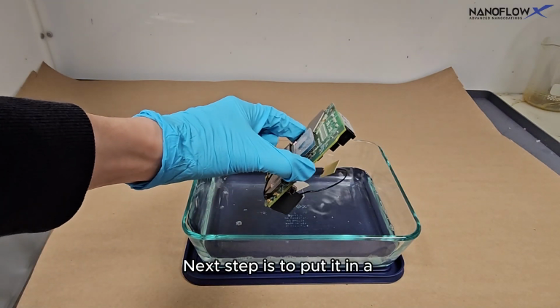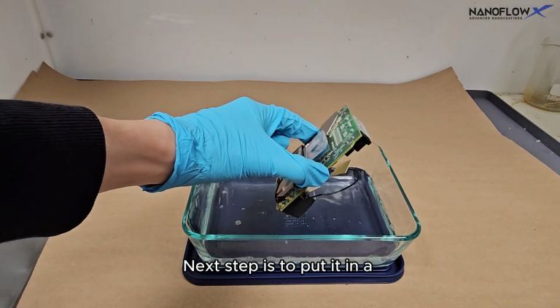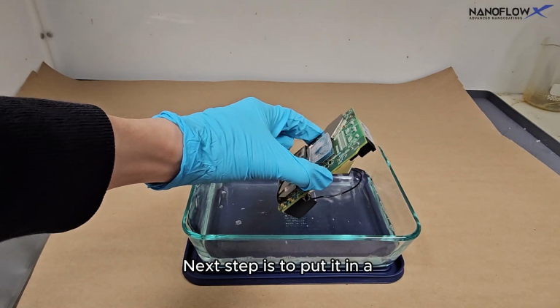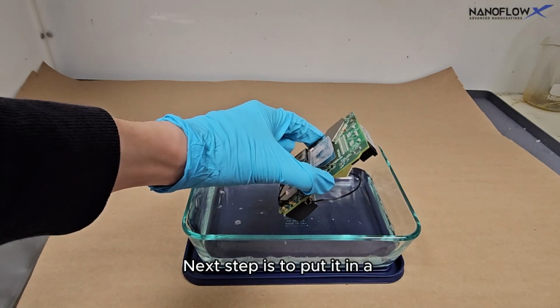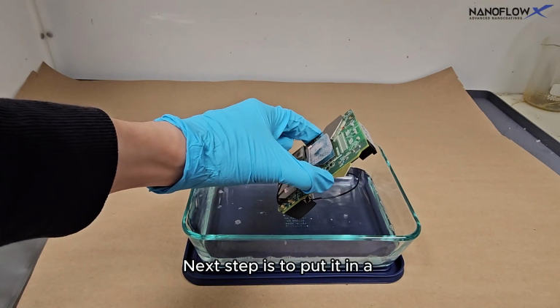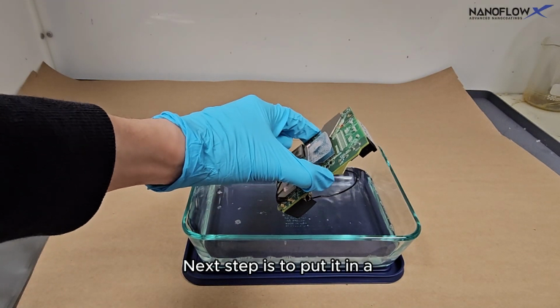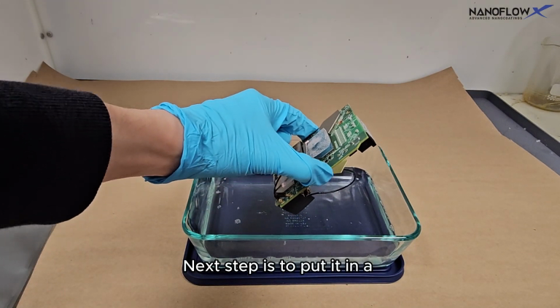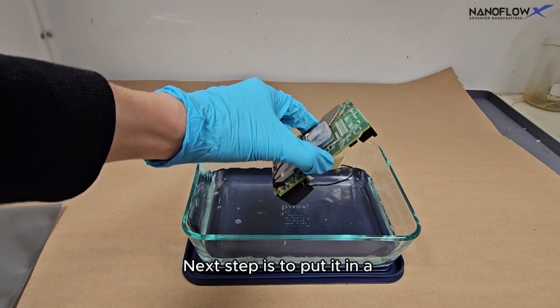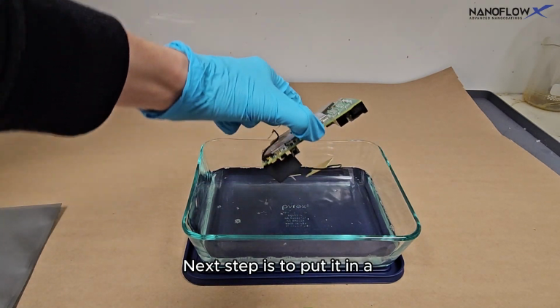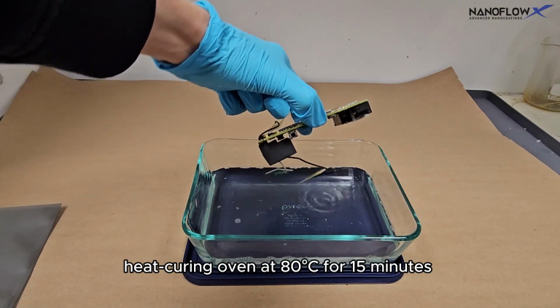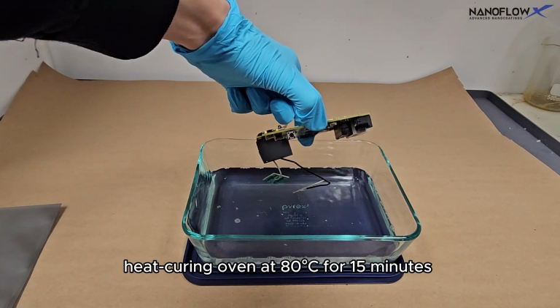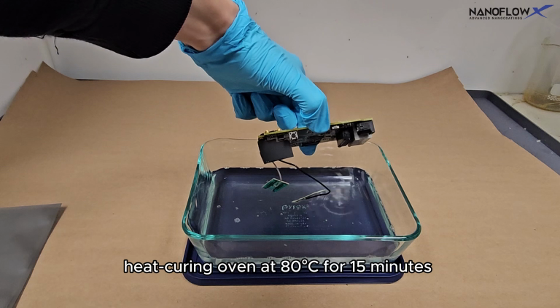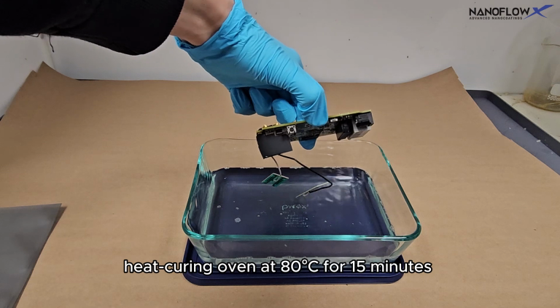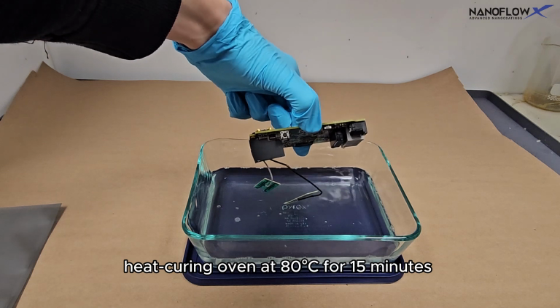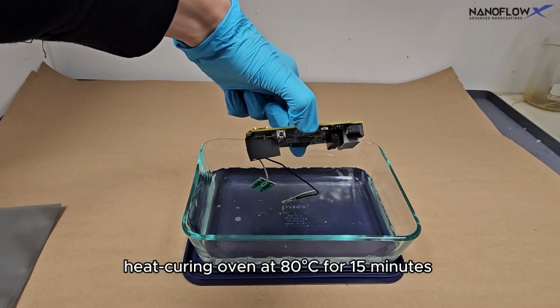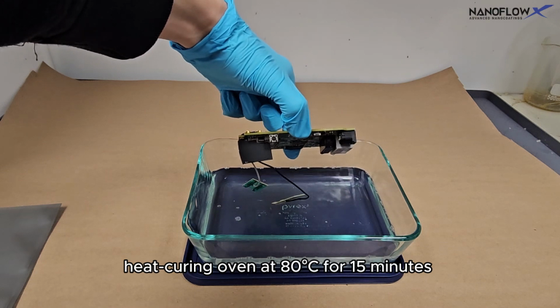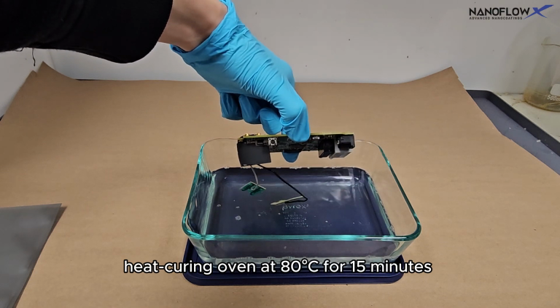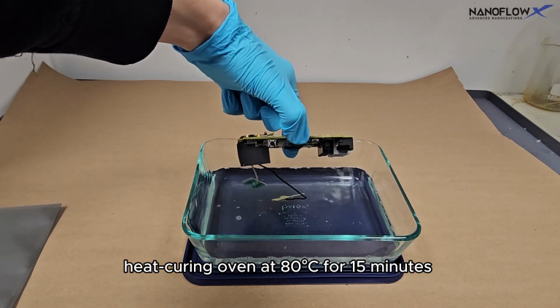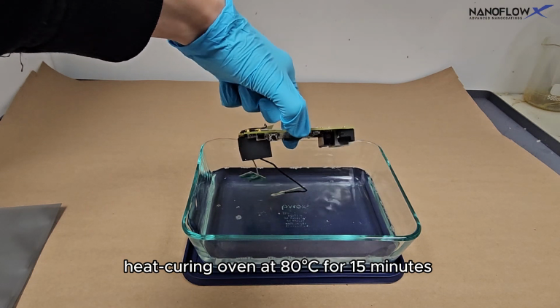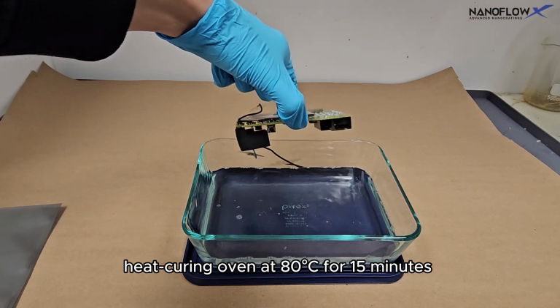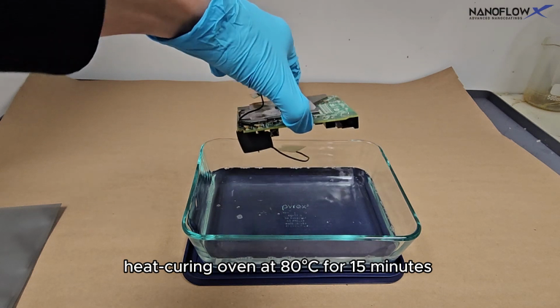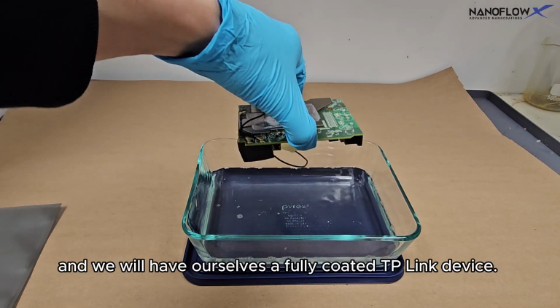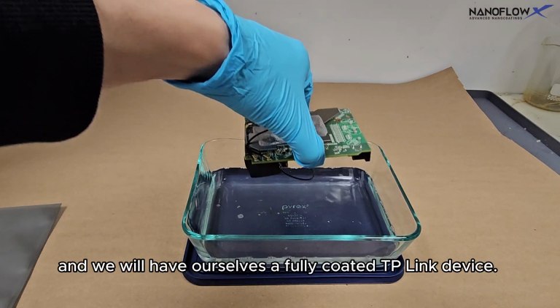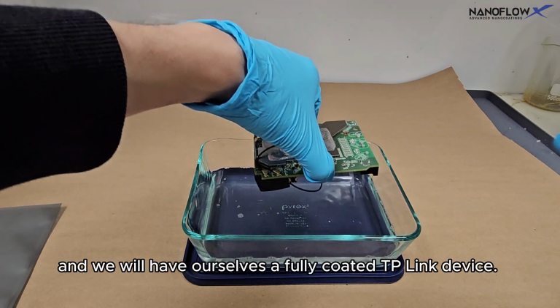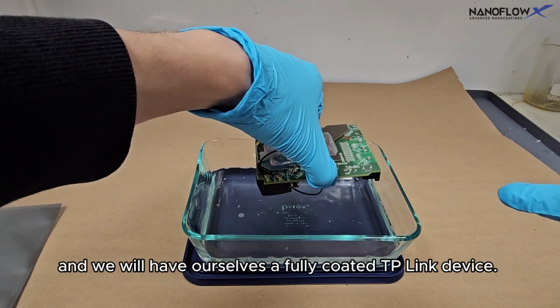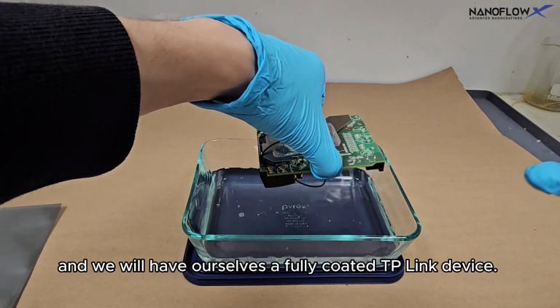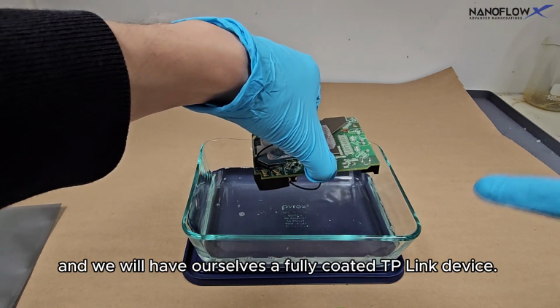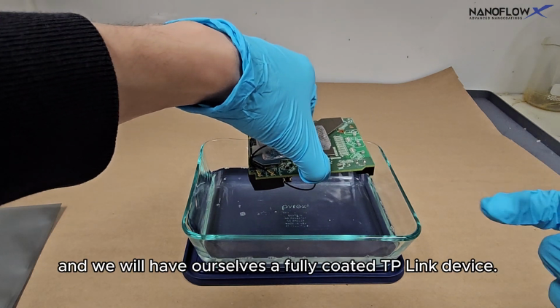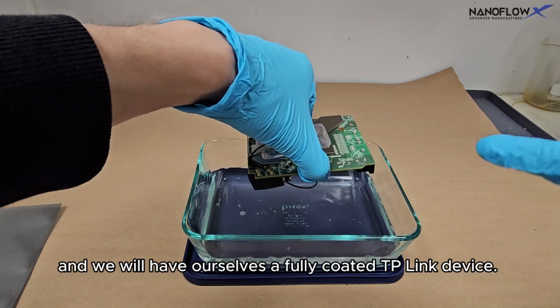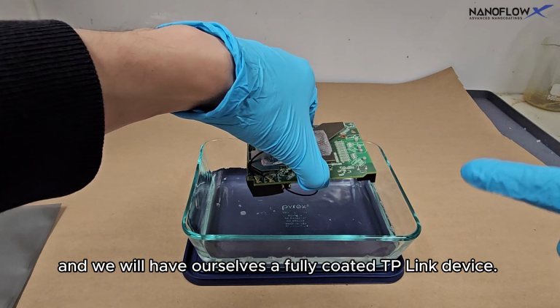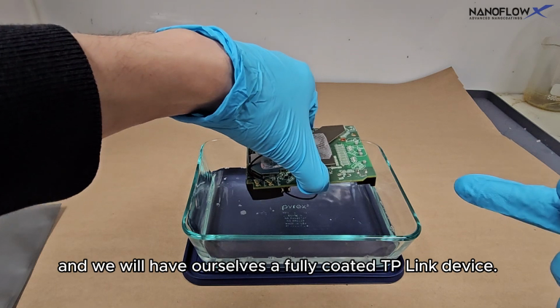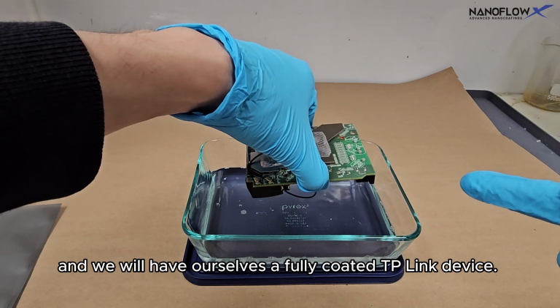Next step is to put it in a heat curing oven at 80 degrees Celsius for 15 minutes, and we will have ourselves a fully coated TP-Link device.